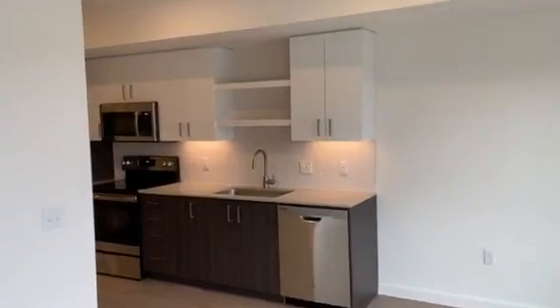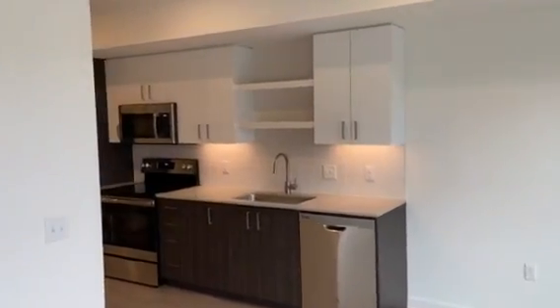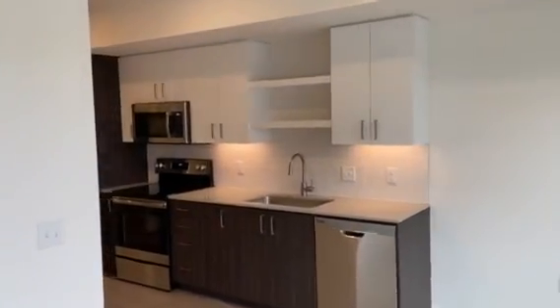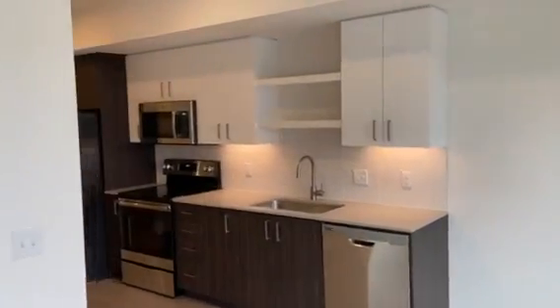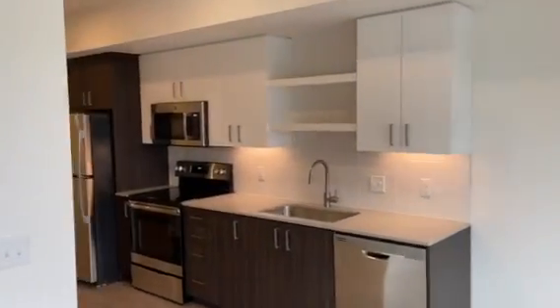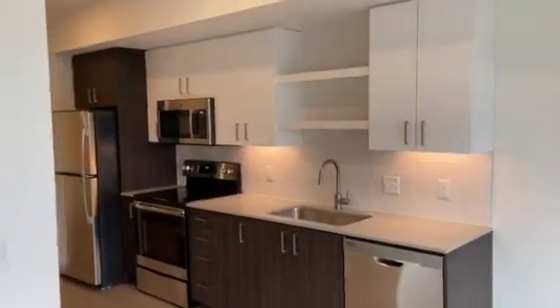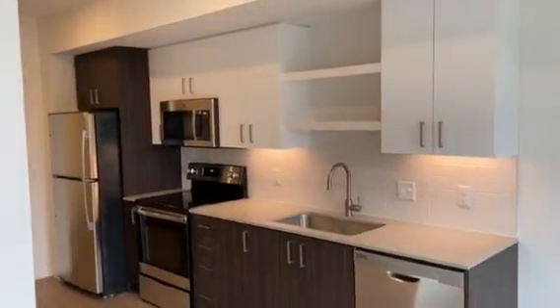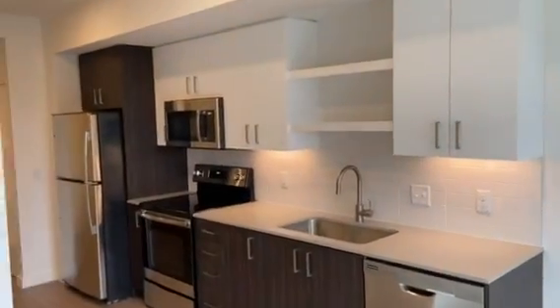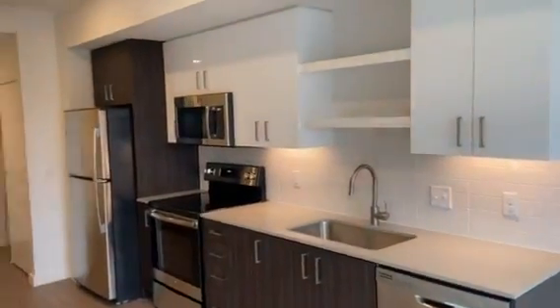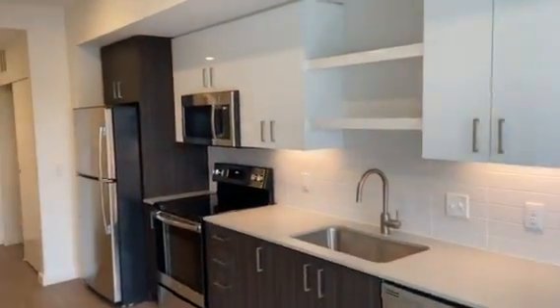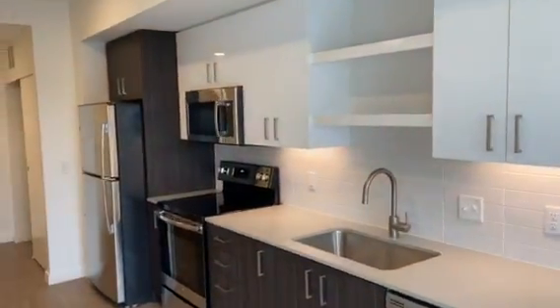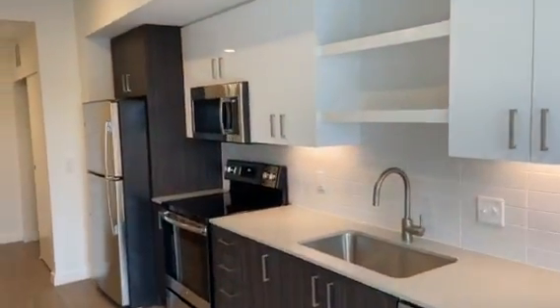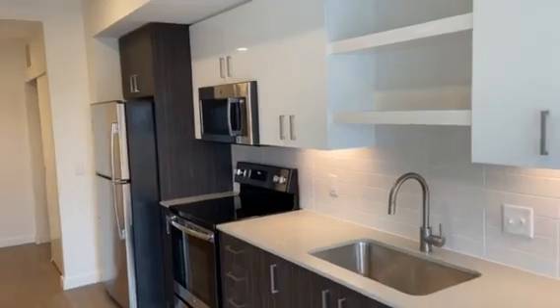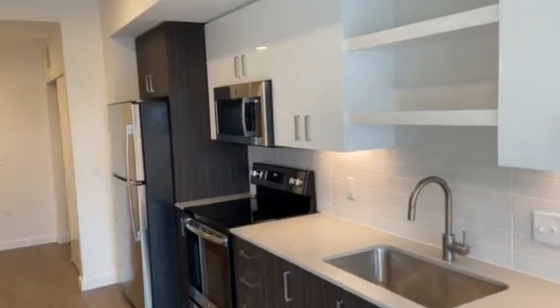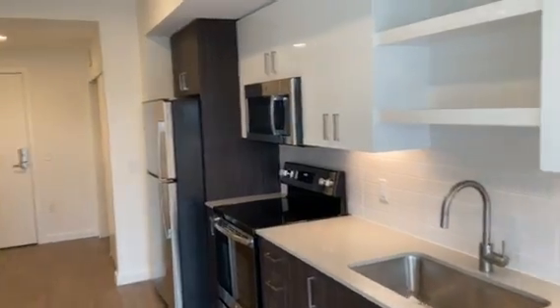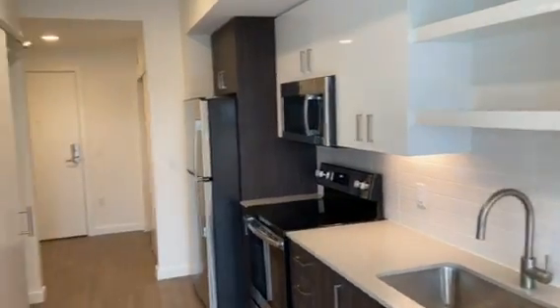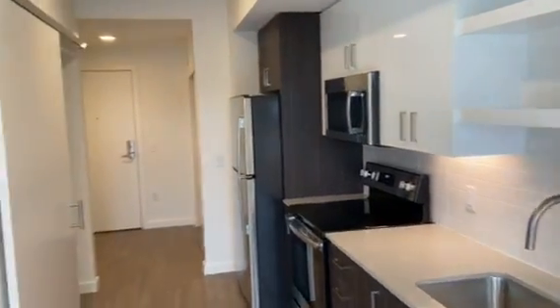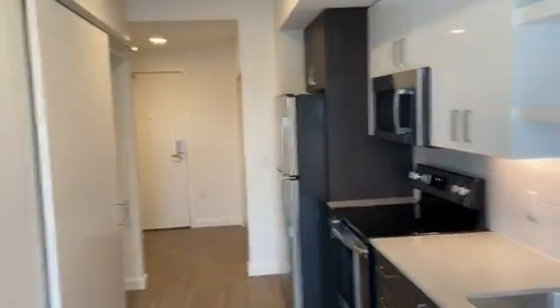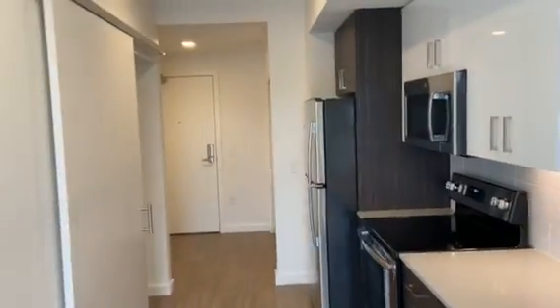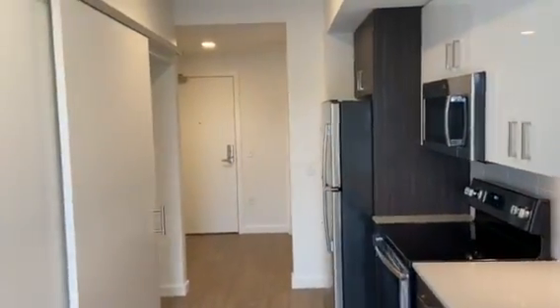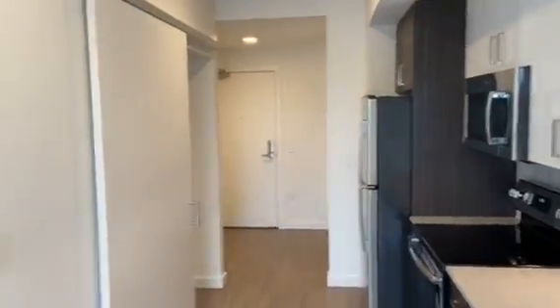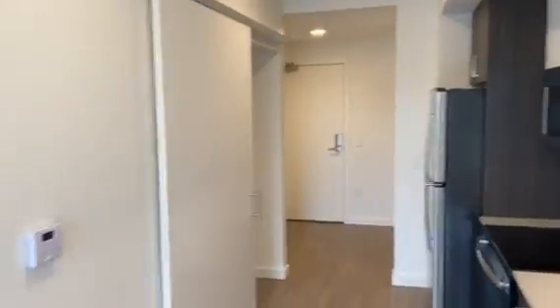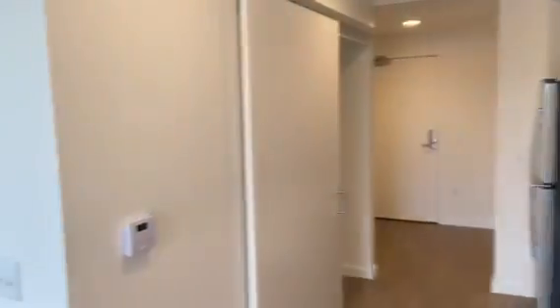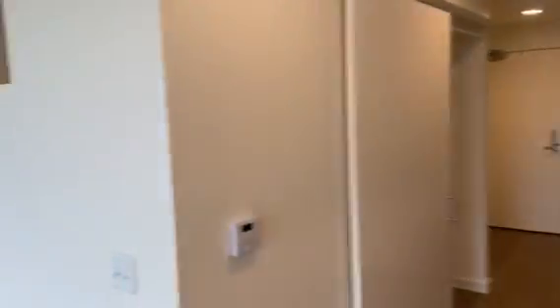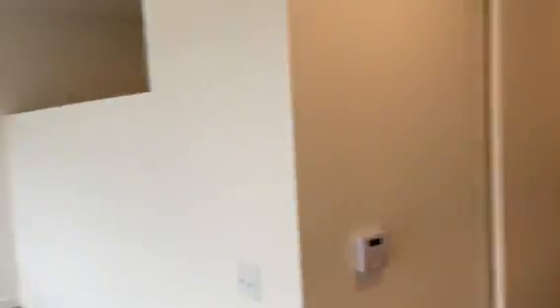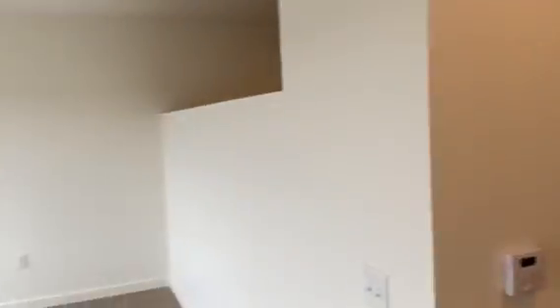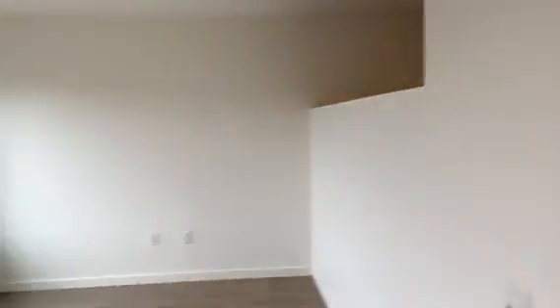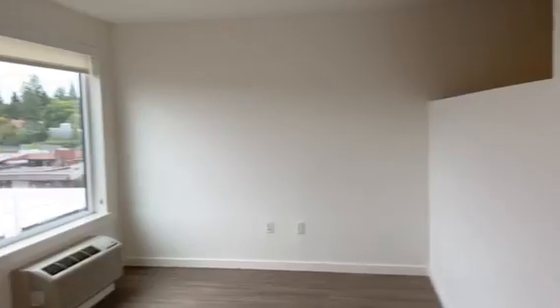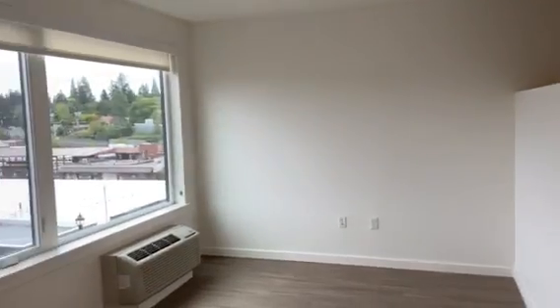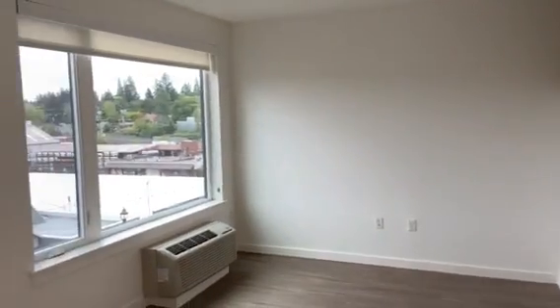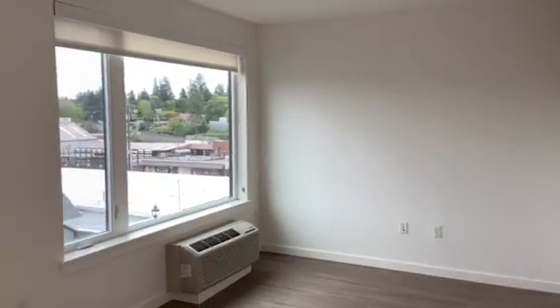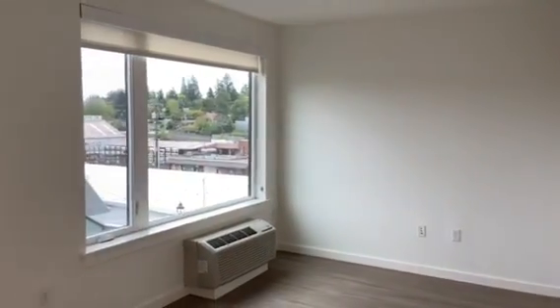Brand new stainless steel appliances. Quartz countertops. Built-in microwave. Here's an alternate view of the living room.